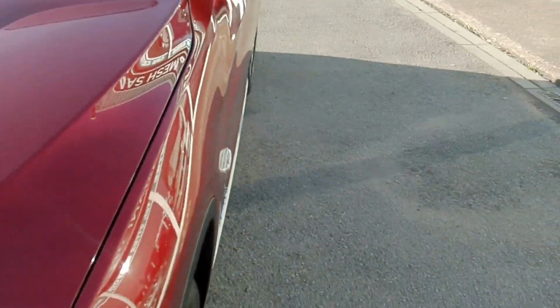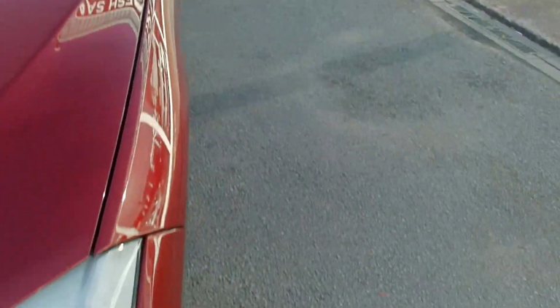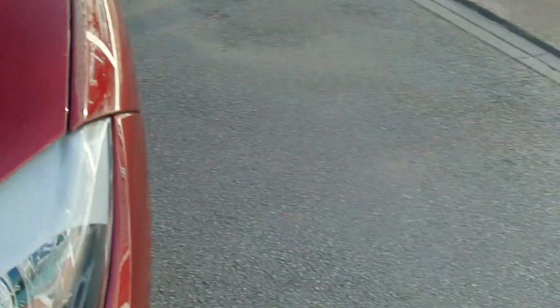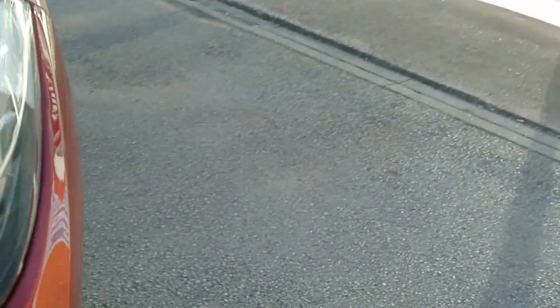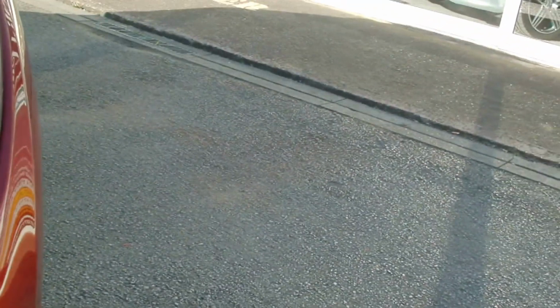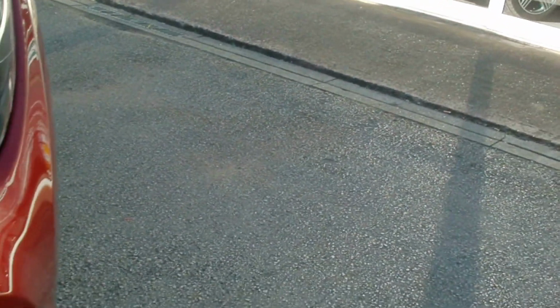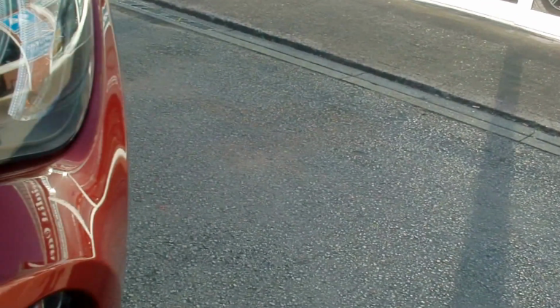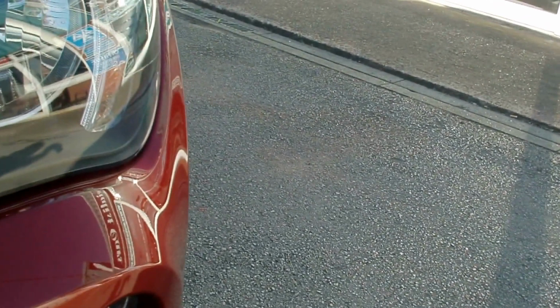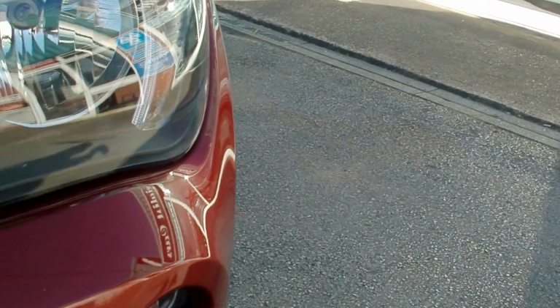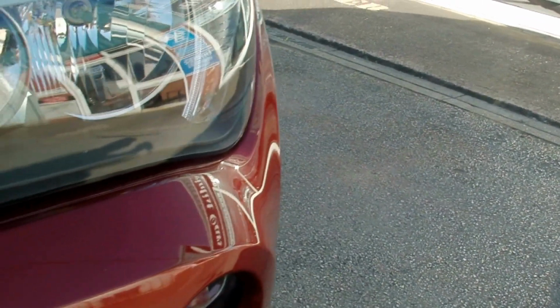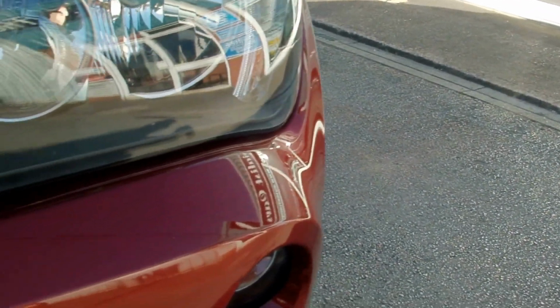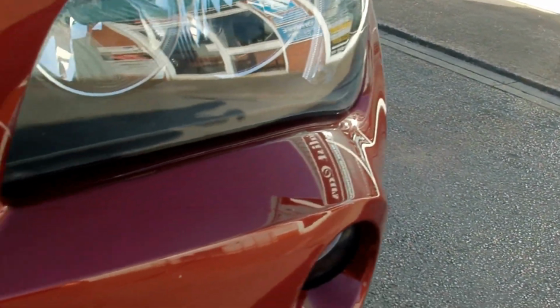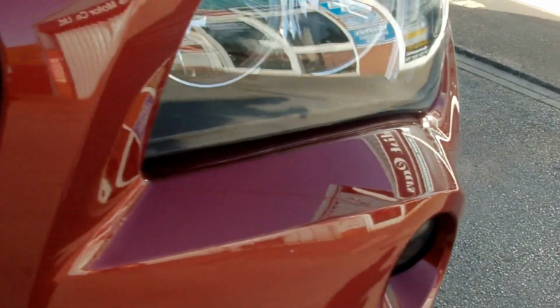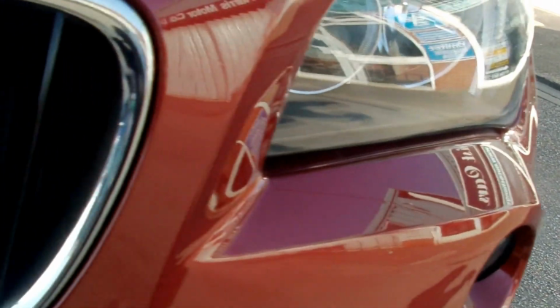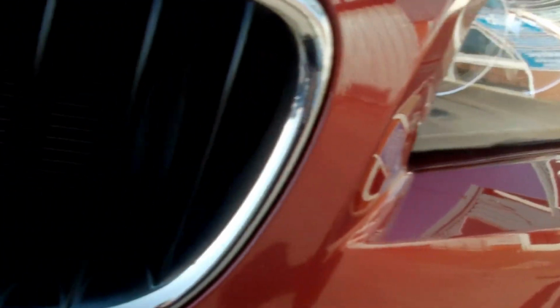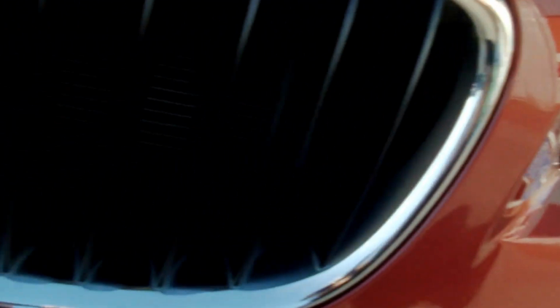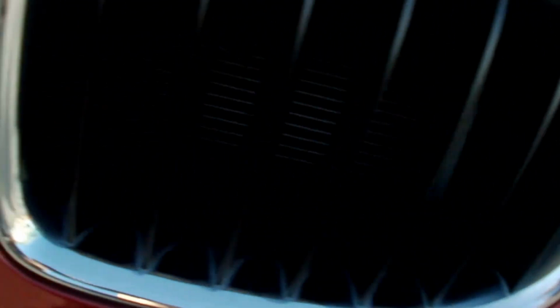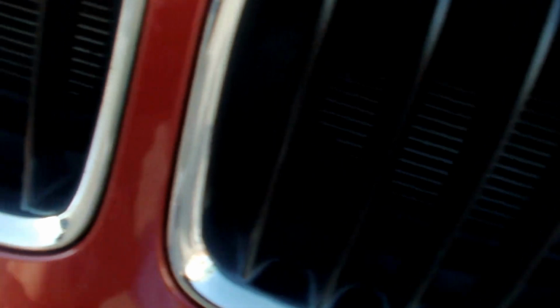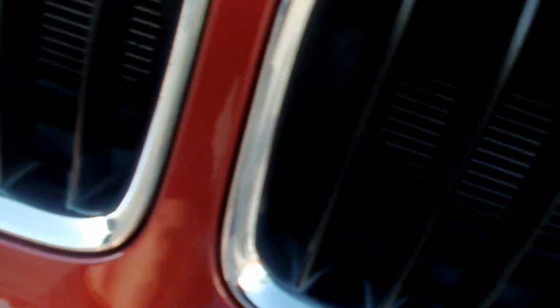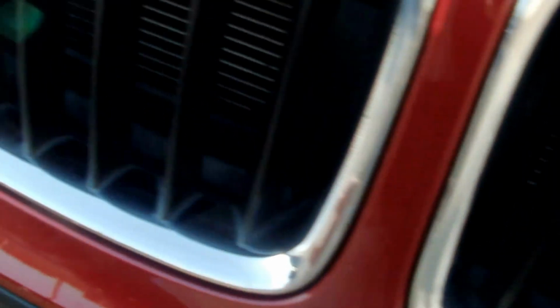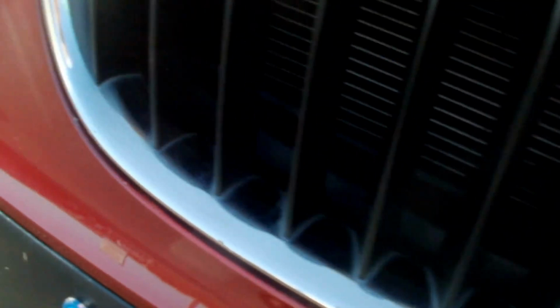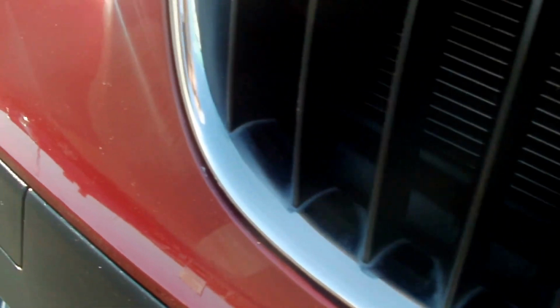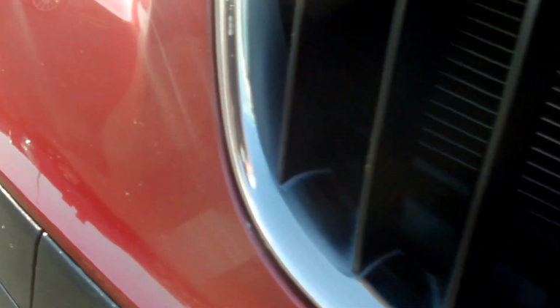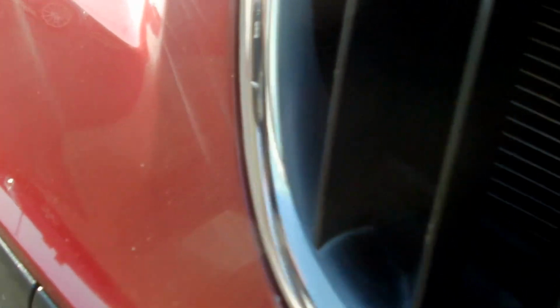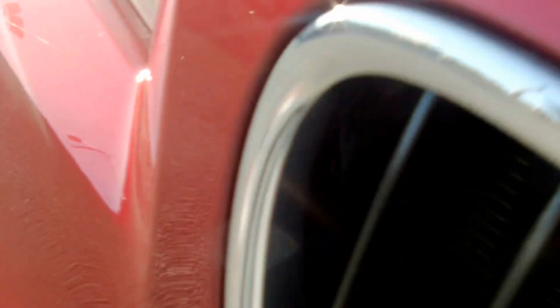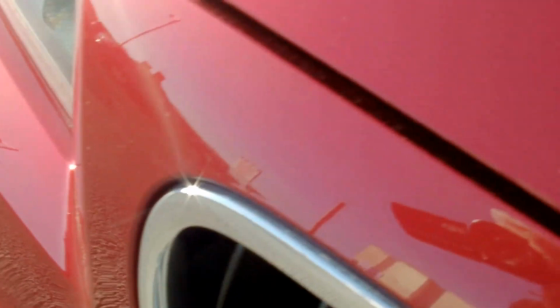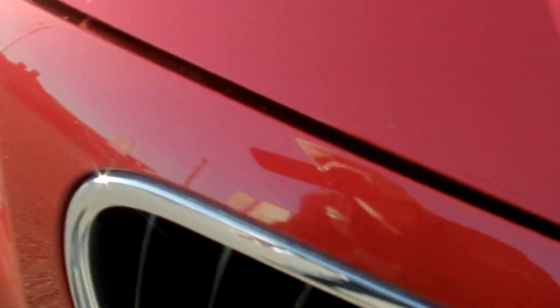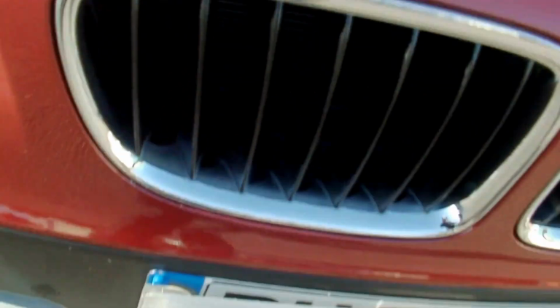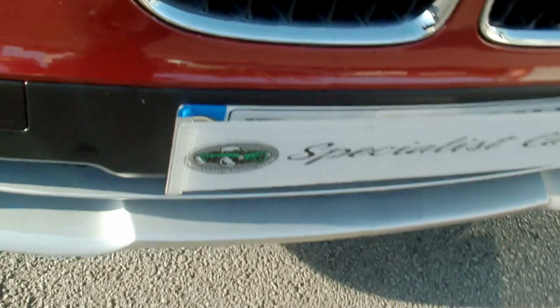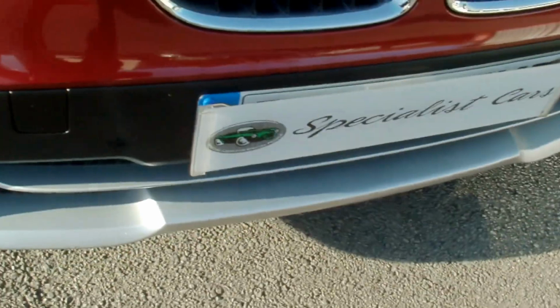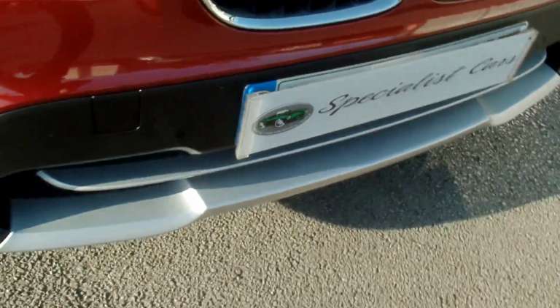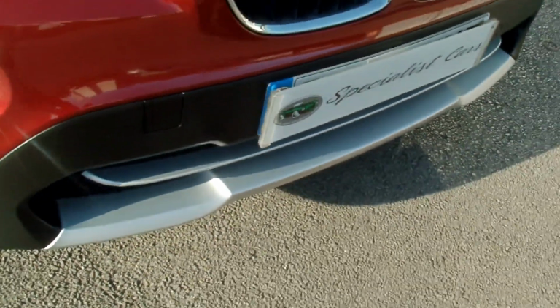Getting you very close up of the front end. Normally you expect to see quite a few chips on the front of these — nothing at all. Absolutely beautiful, with front parking sensors.